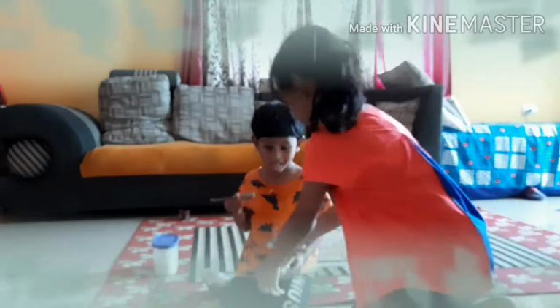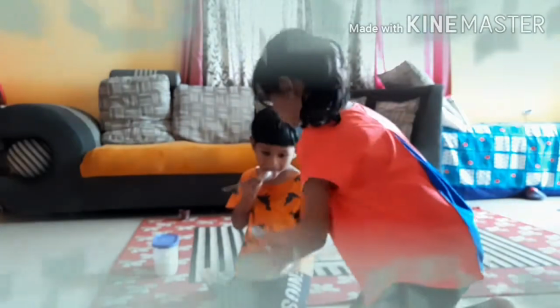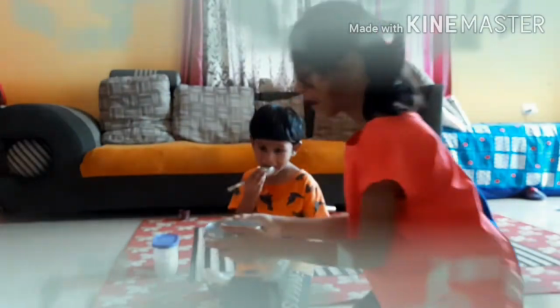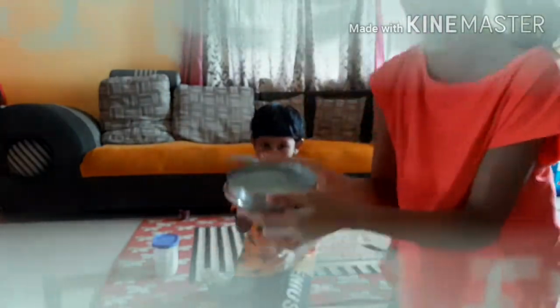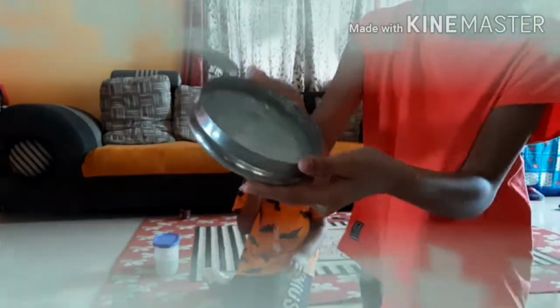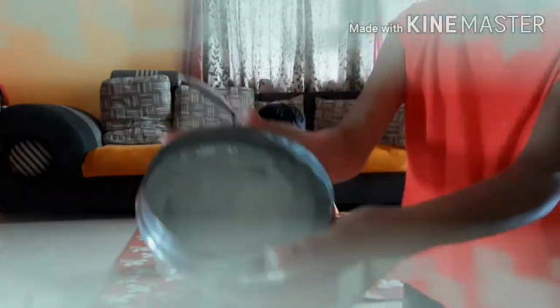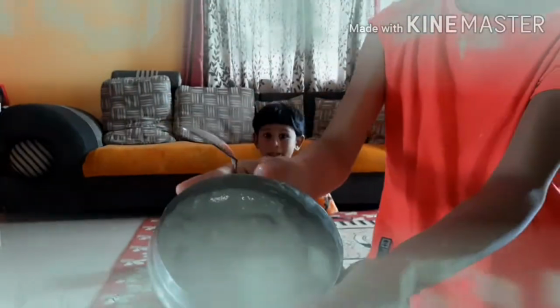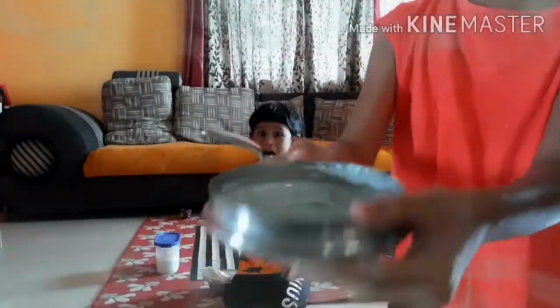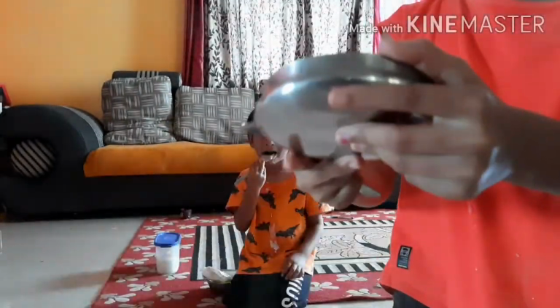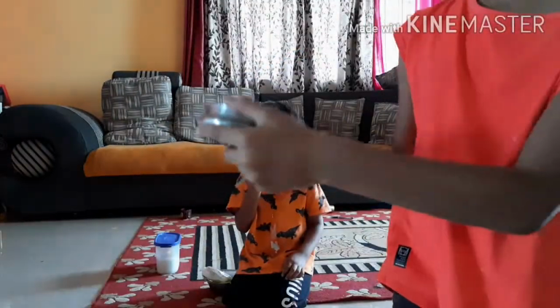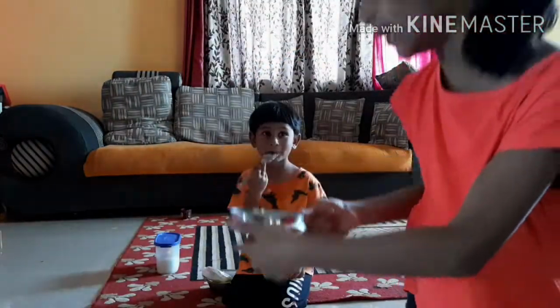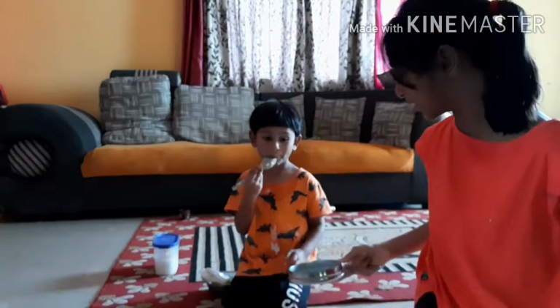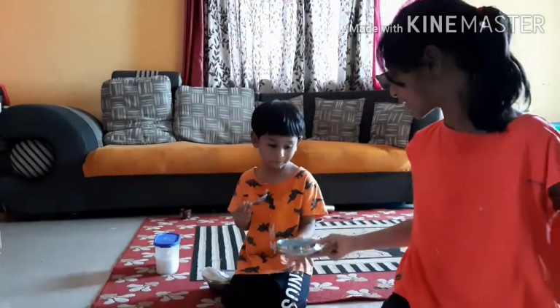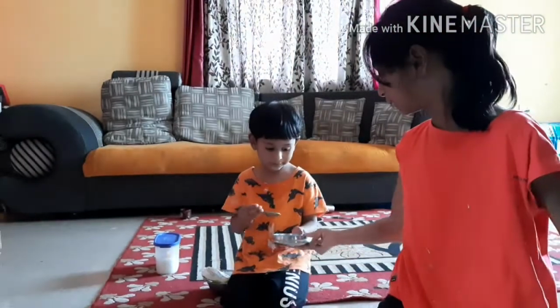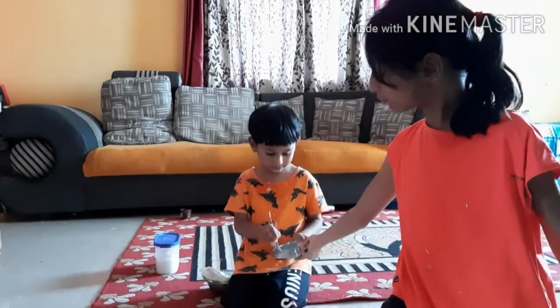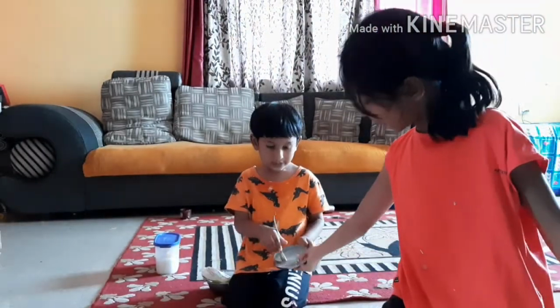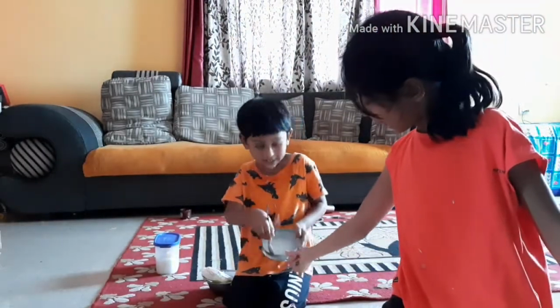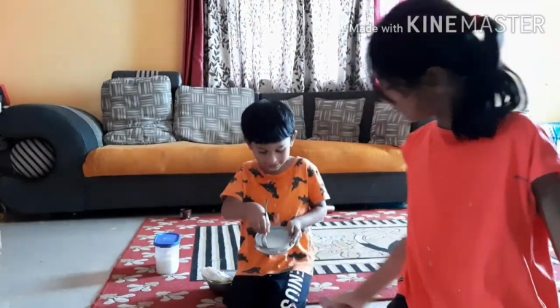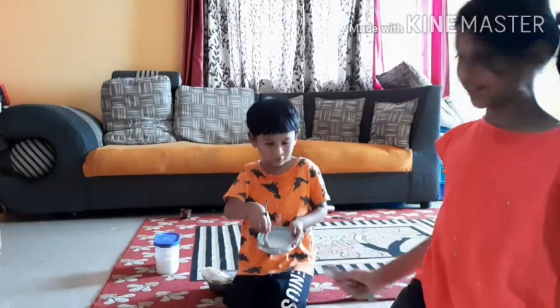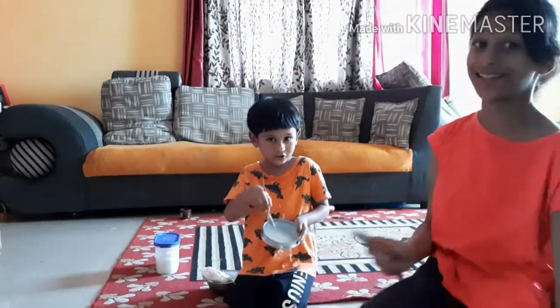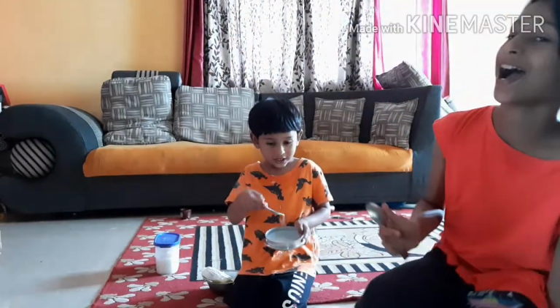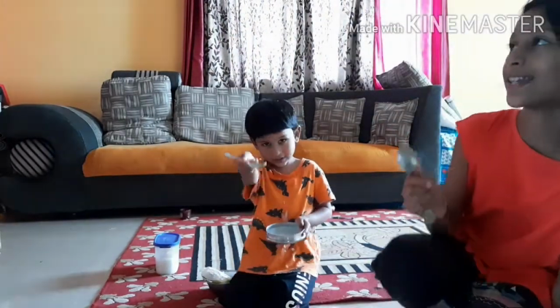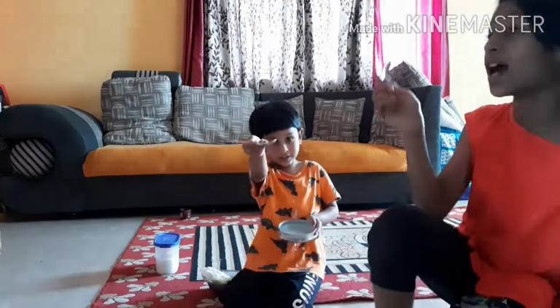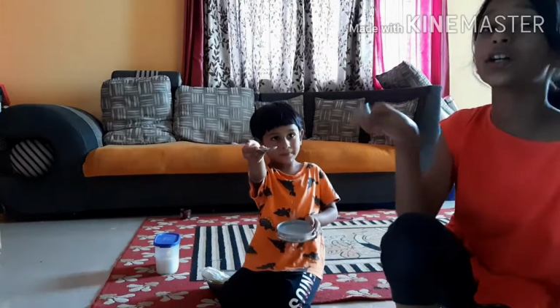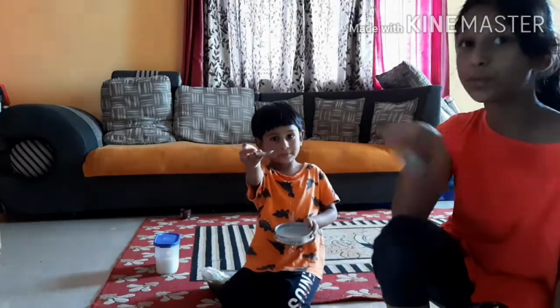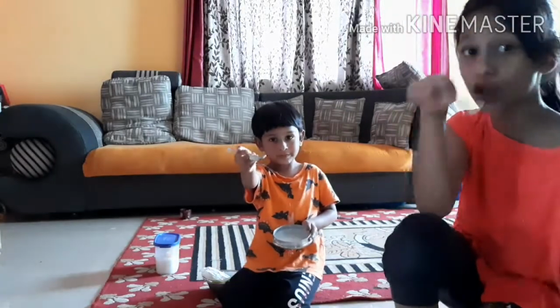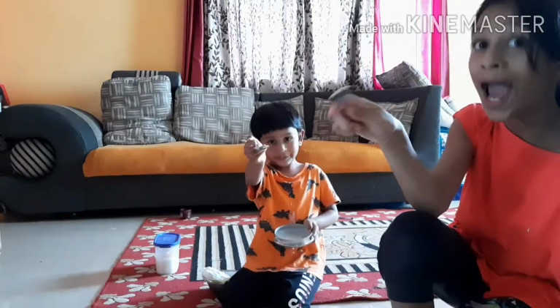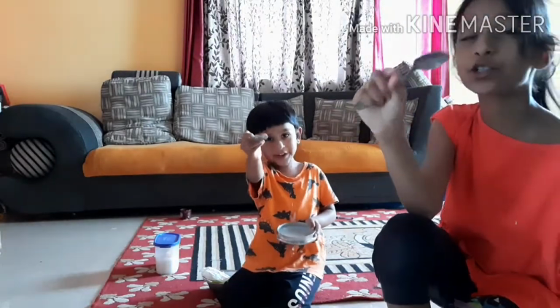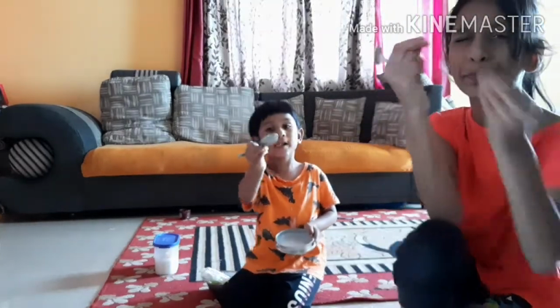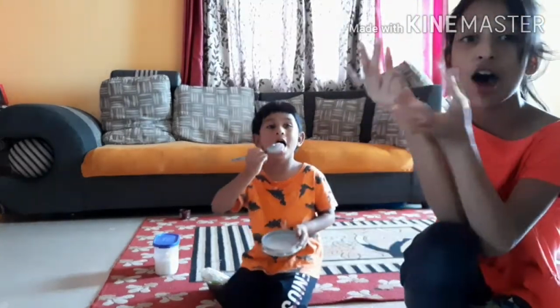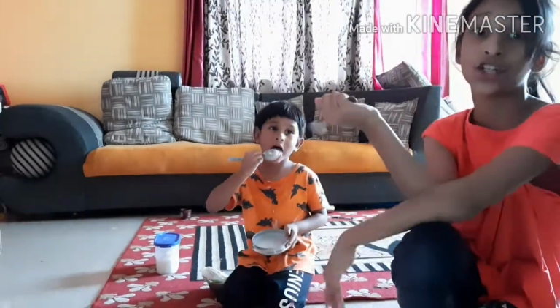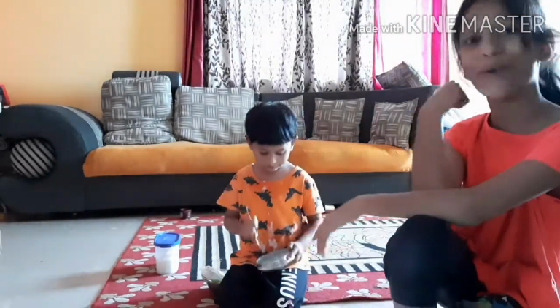Rohan, first you have to show your Lassi. See, you have to get it like this. See, my Lassi is a bit good. Yeah, it's nice. The sugar should be dissolved and should be pure and should be white.